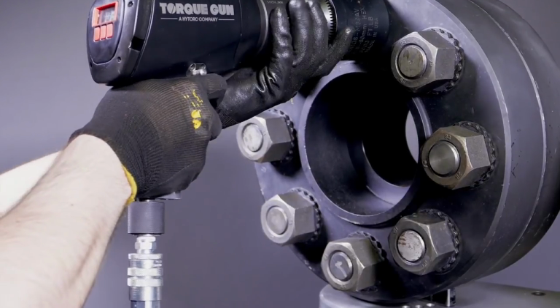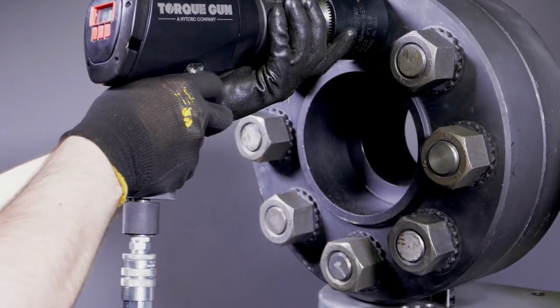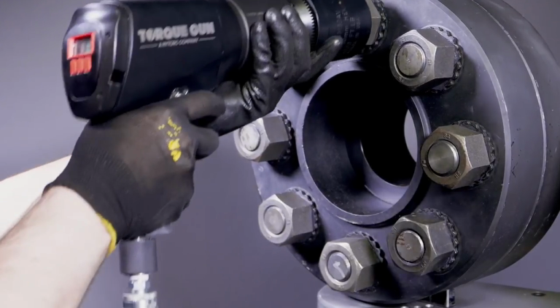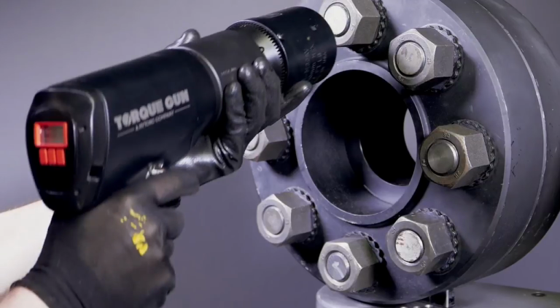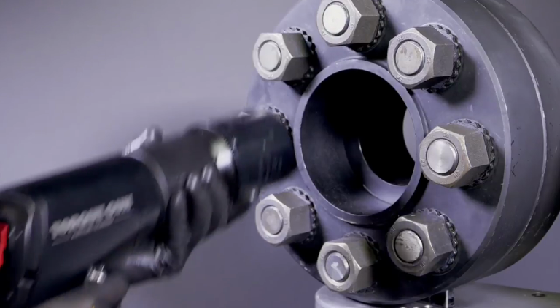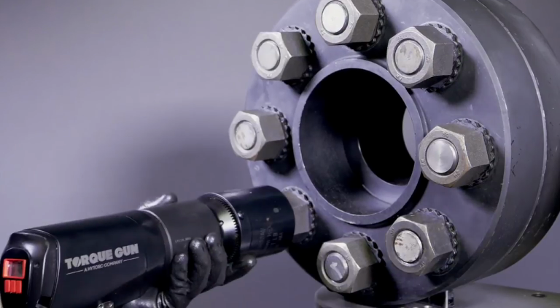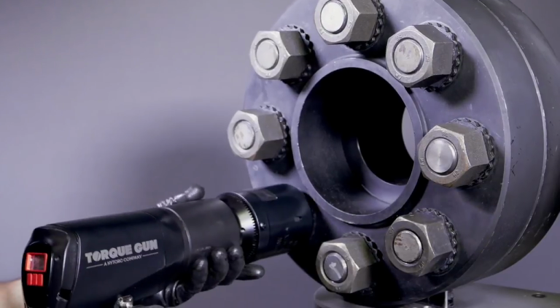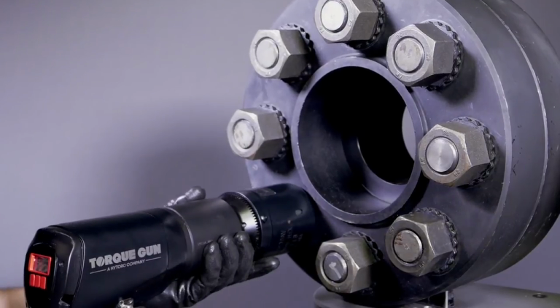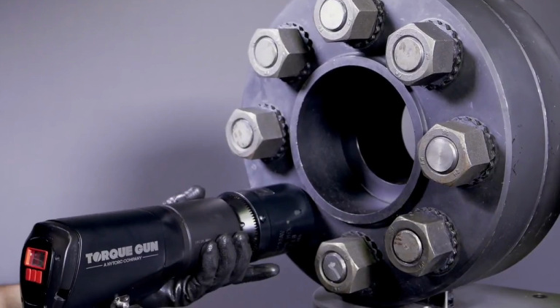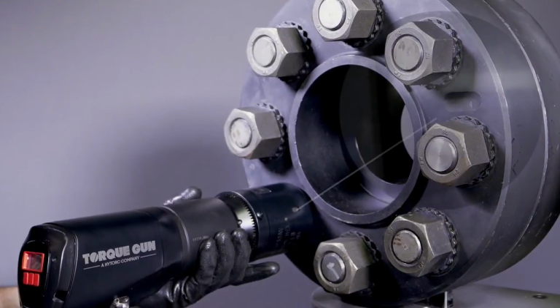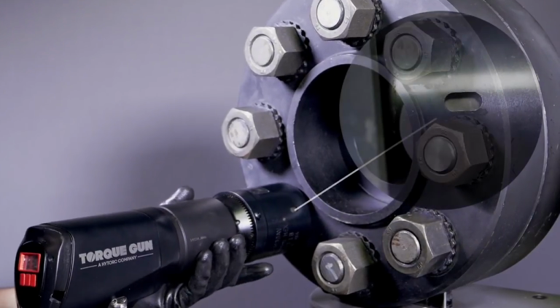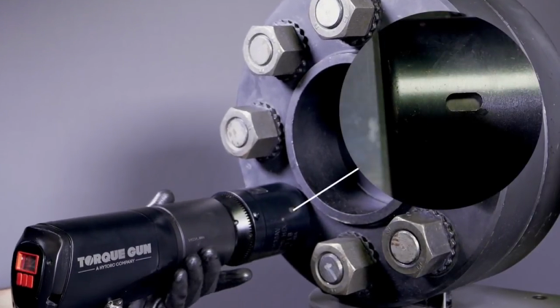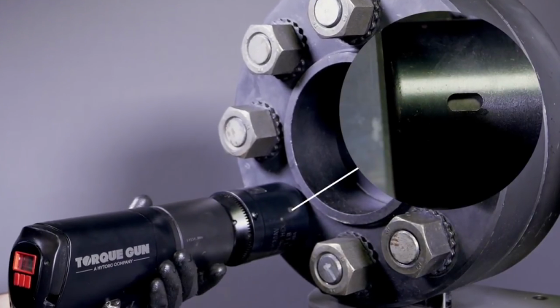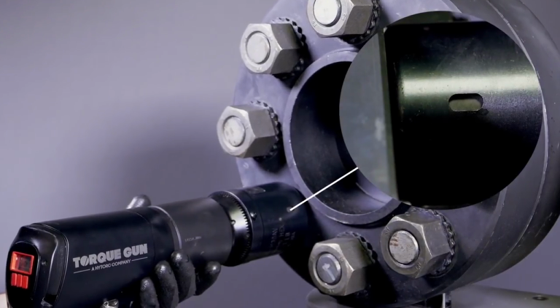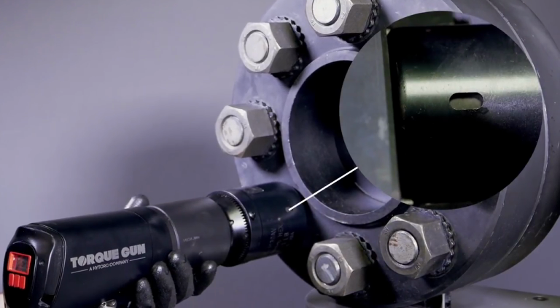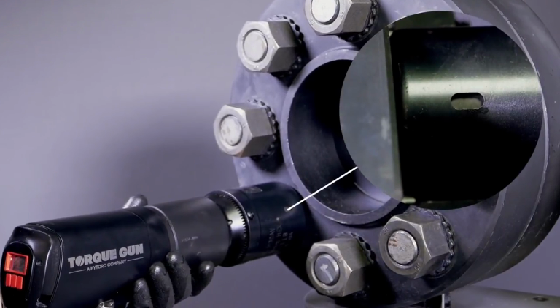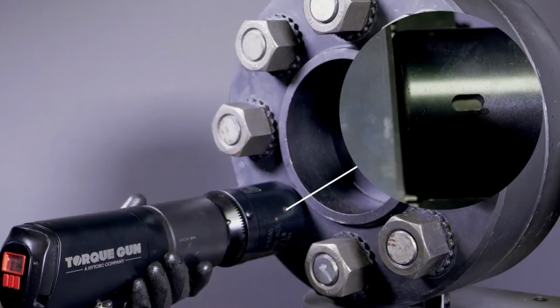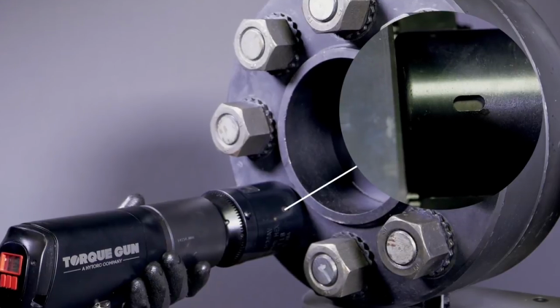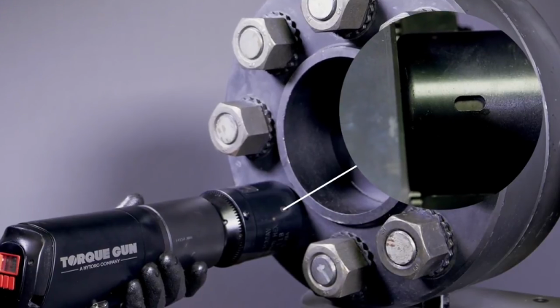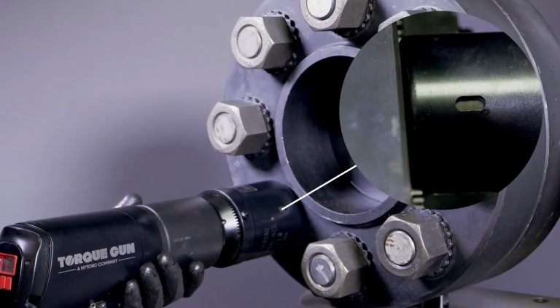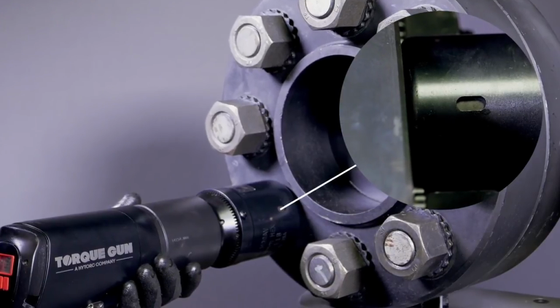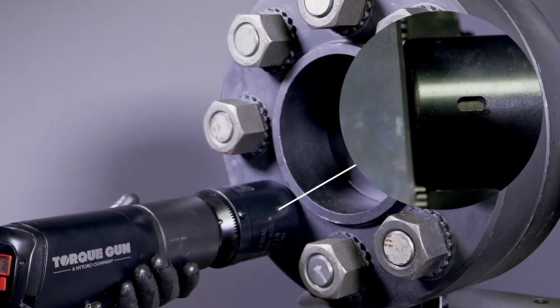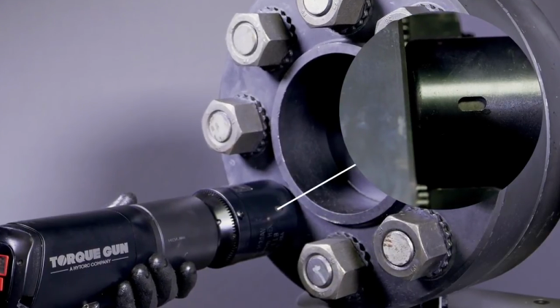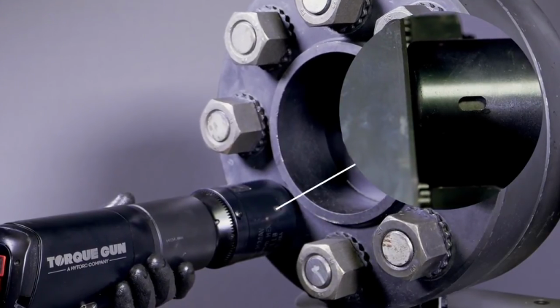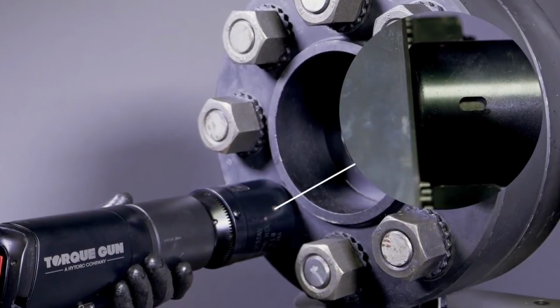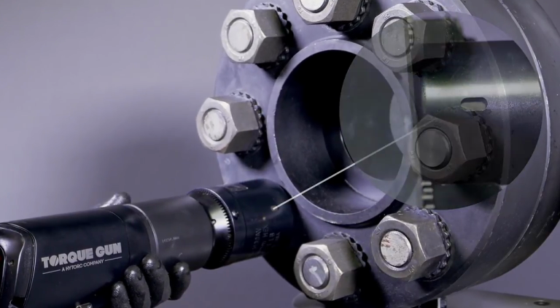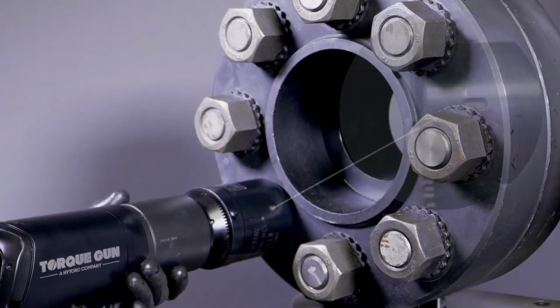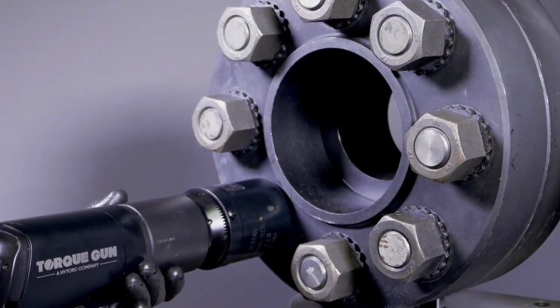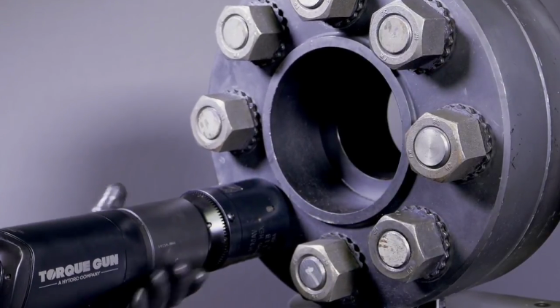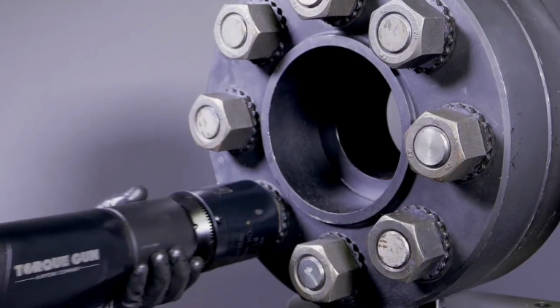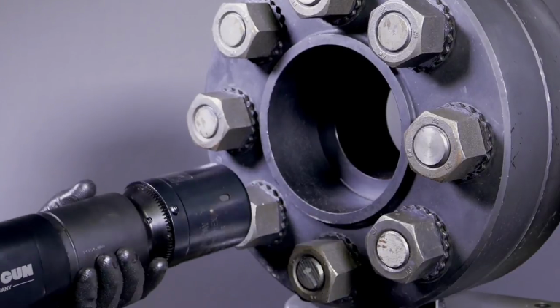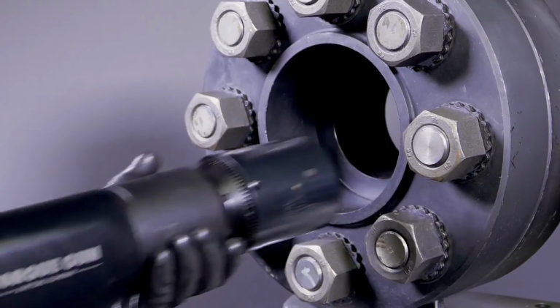When the double layered socket slides over the nut, the outer socket holds the washer and the inner socket turns the nut. One system works across all jobs, making operator training simpler and reducing the risk of safety incidents.